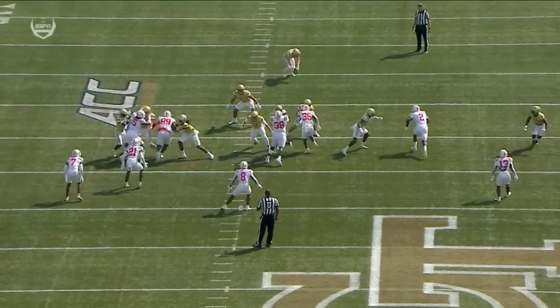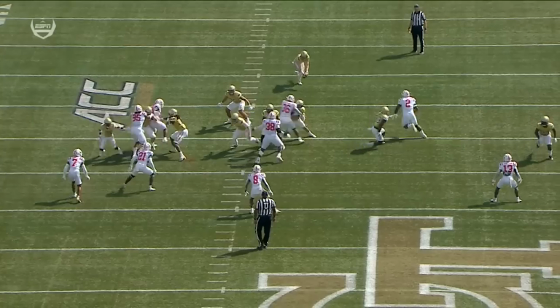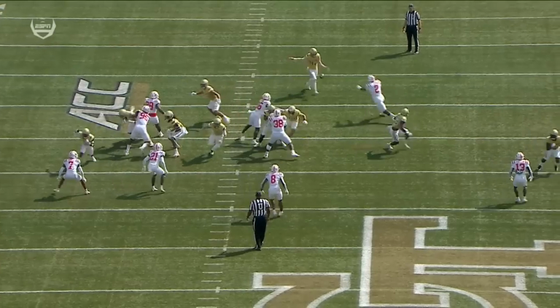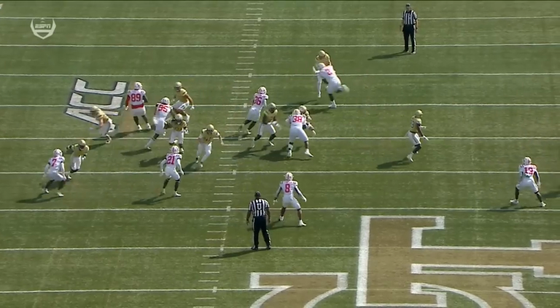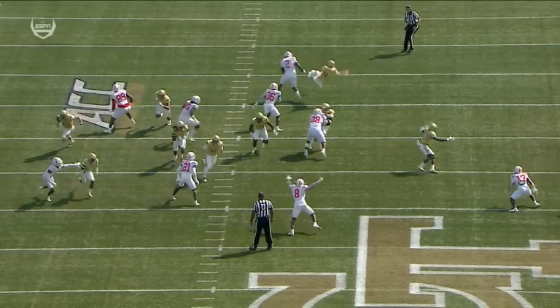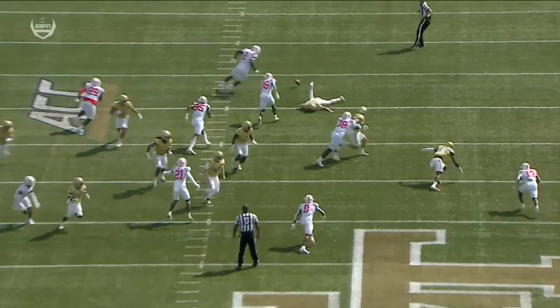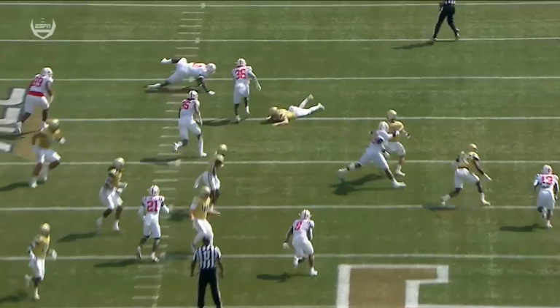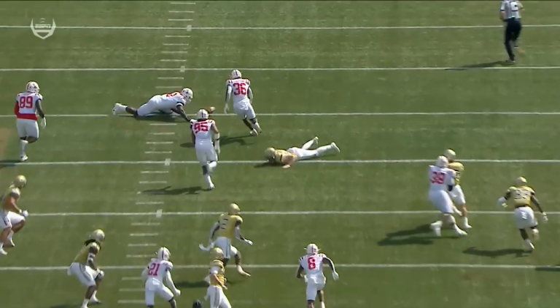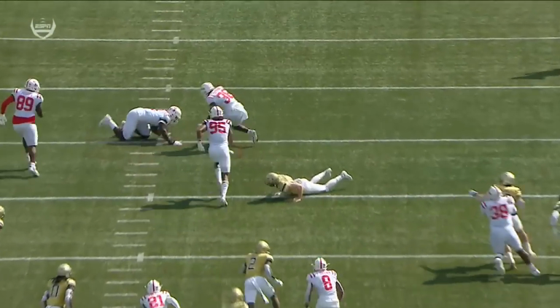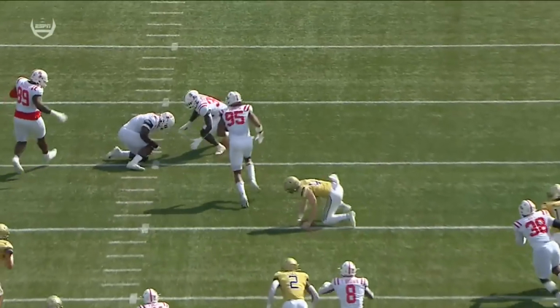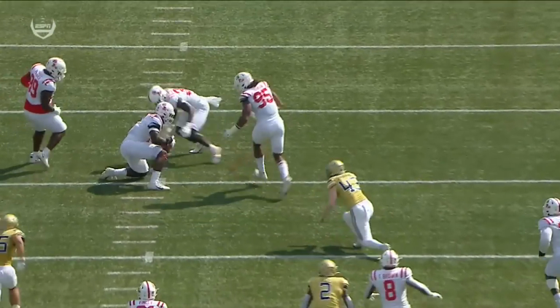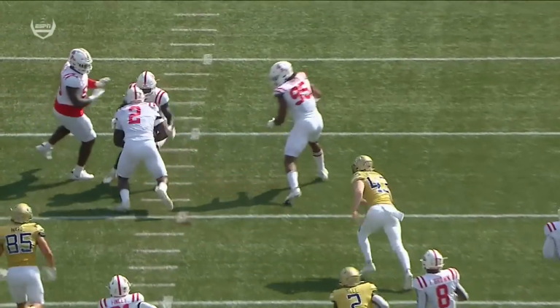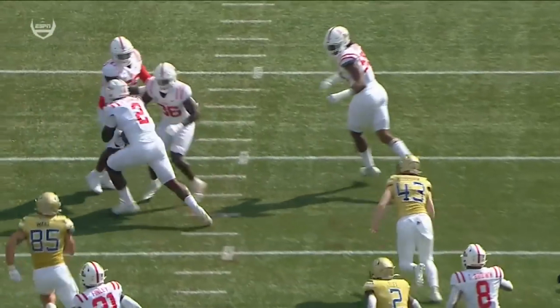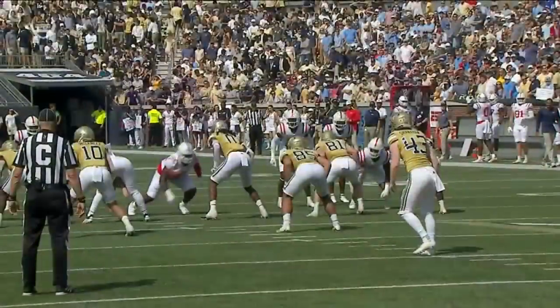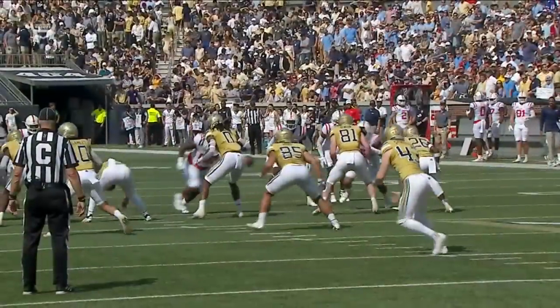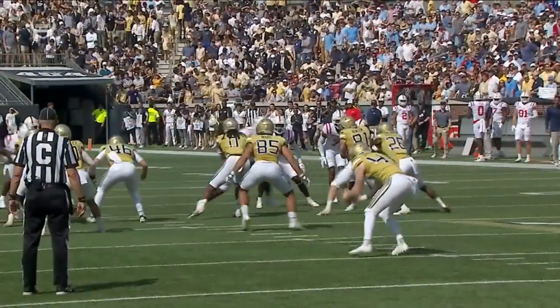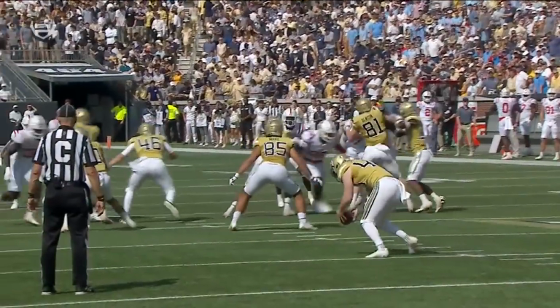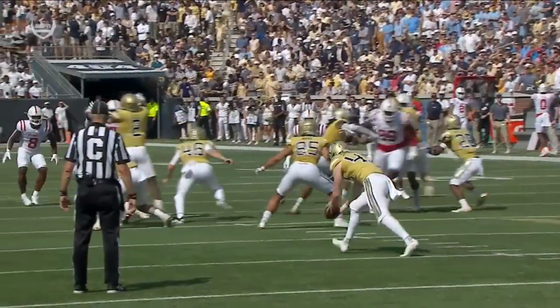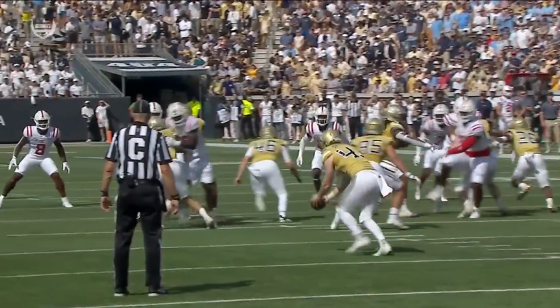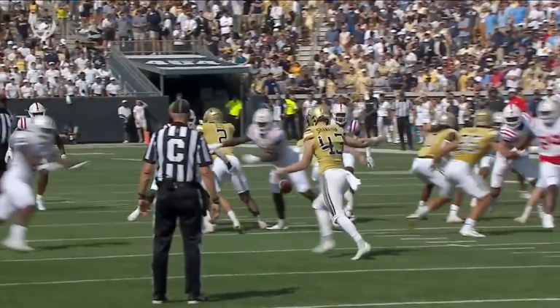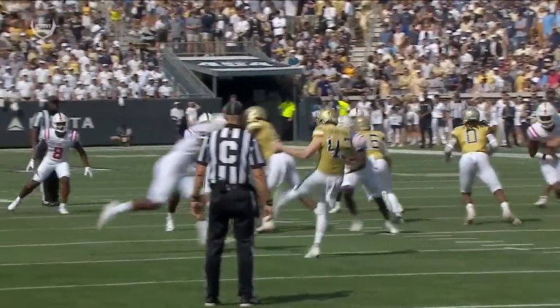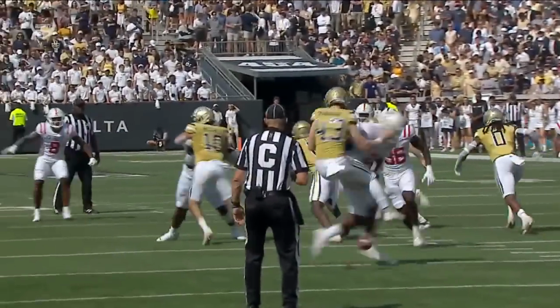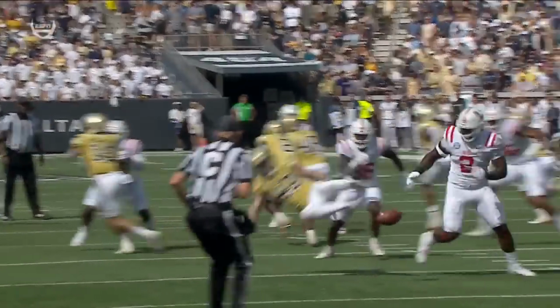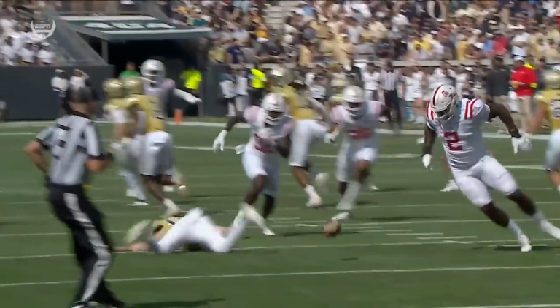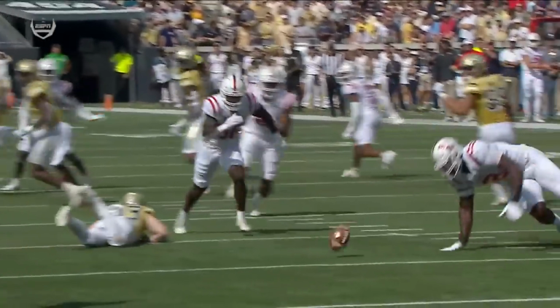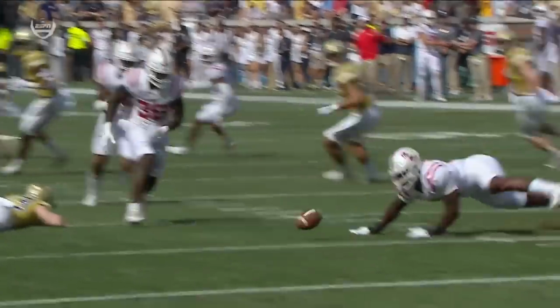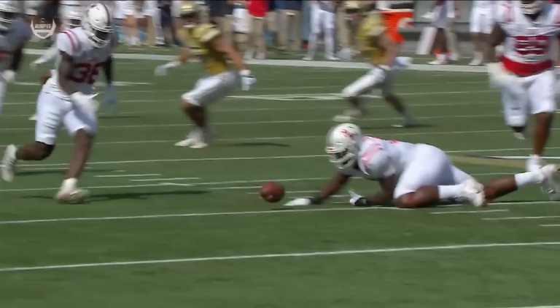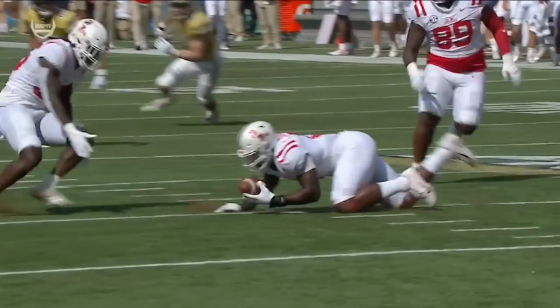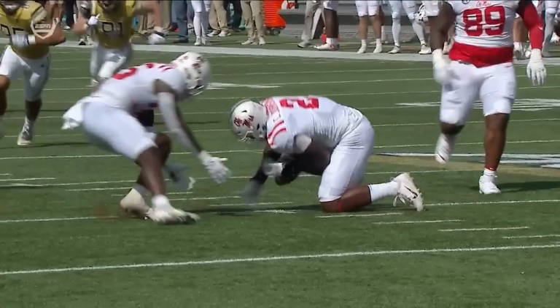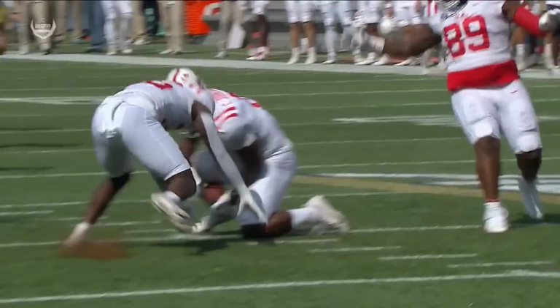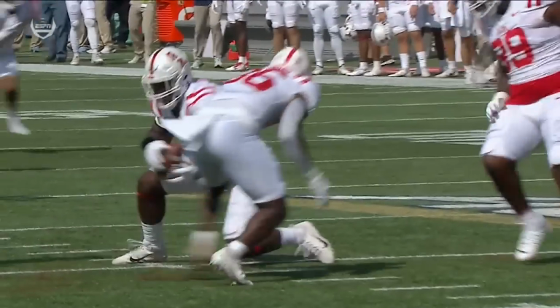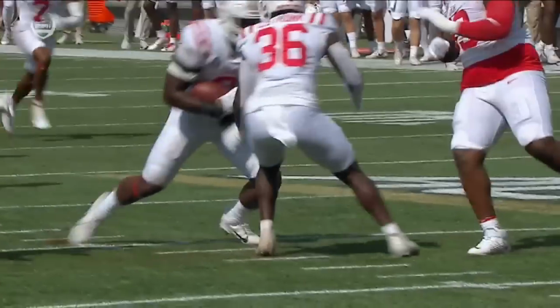Just far too easy — we saw that twice against Clemson and here in the first part of the afternoon, an easy block there for Ole Miss. Right now set up in prime real estate right there on the edge of the red zone.